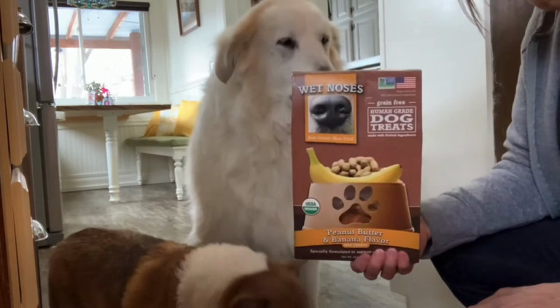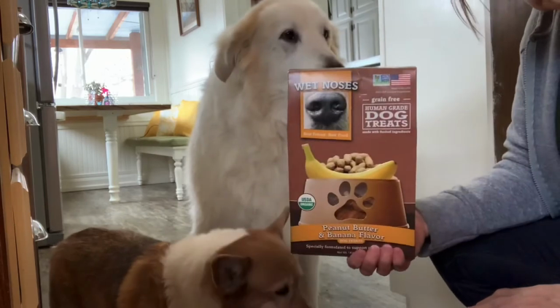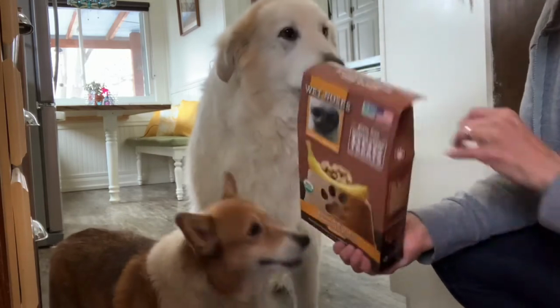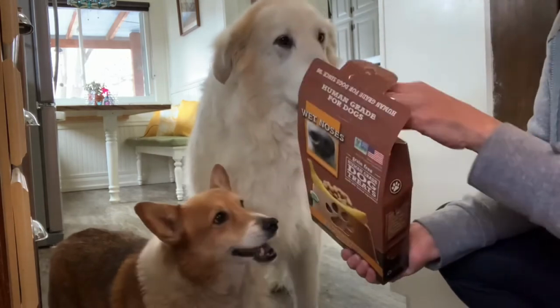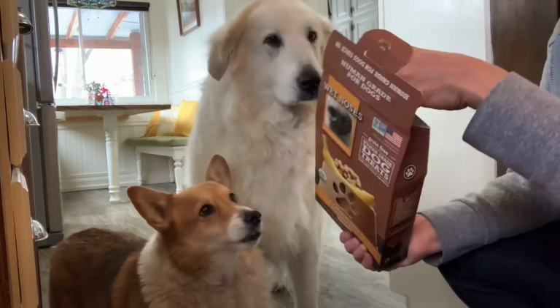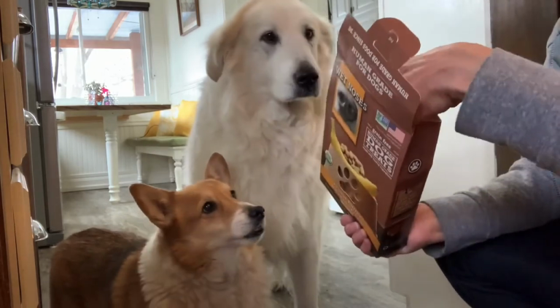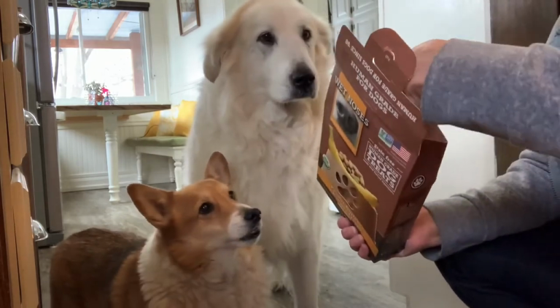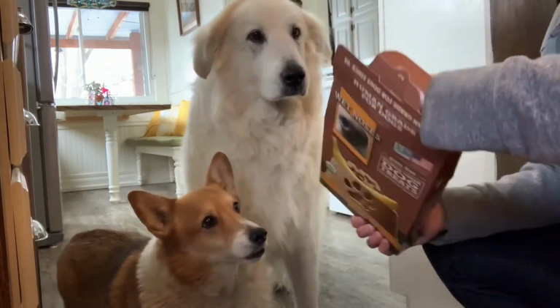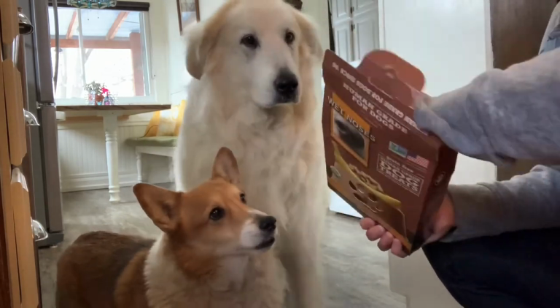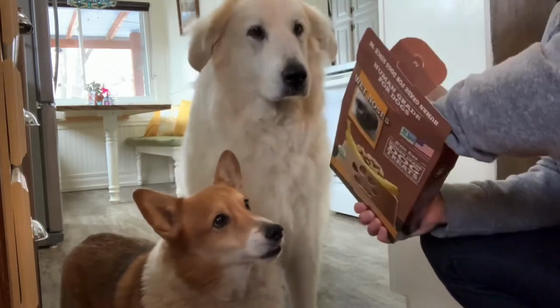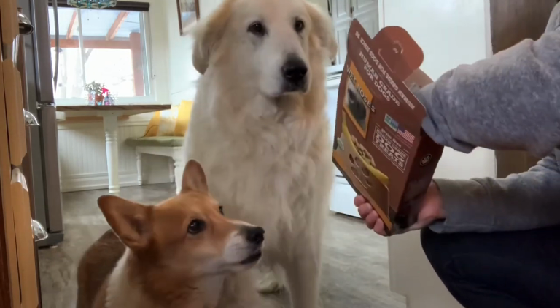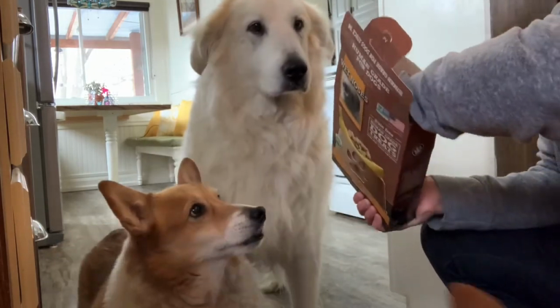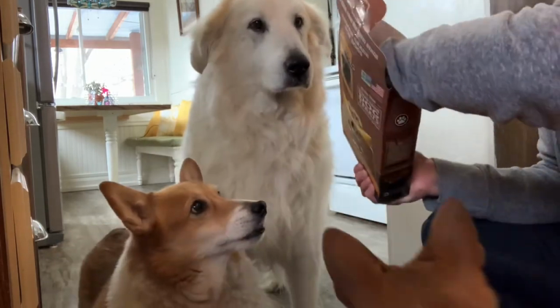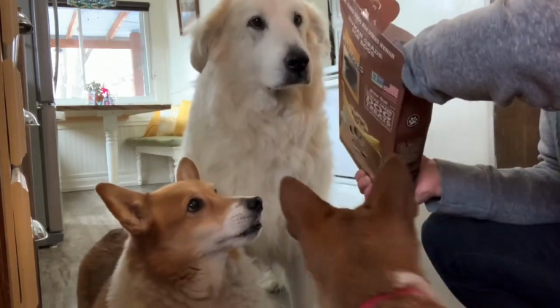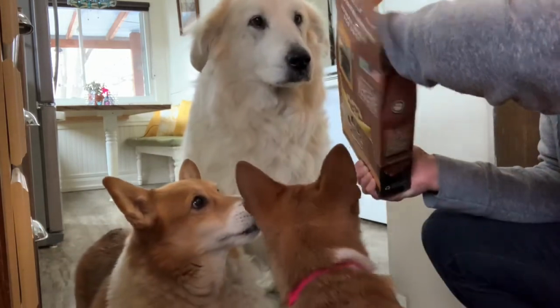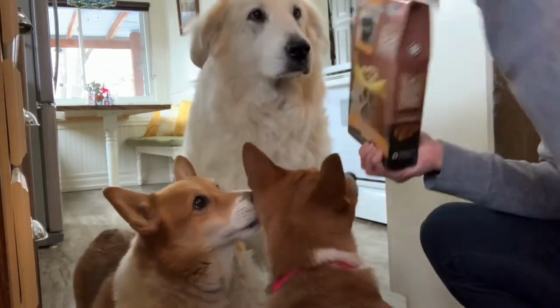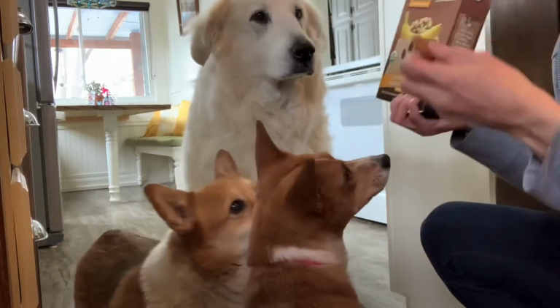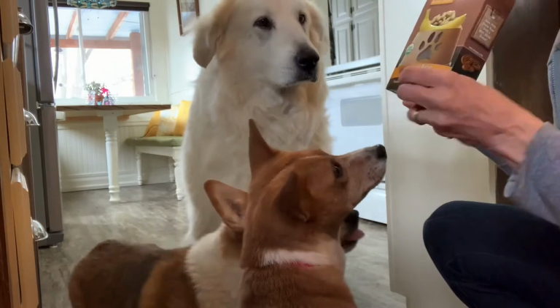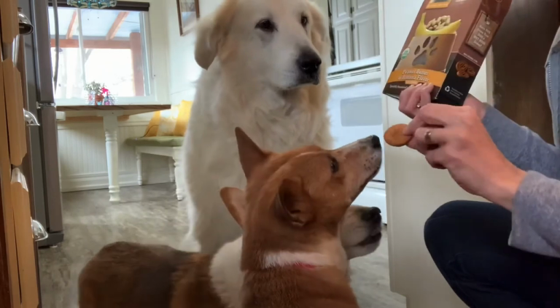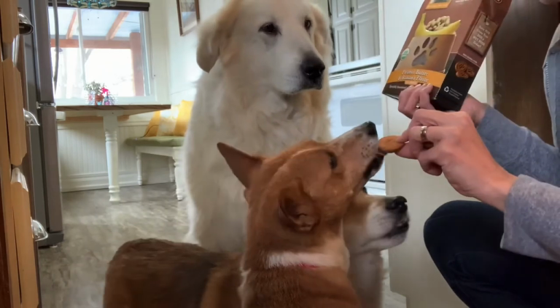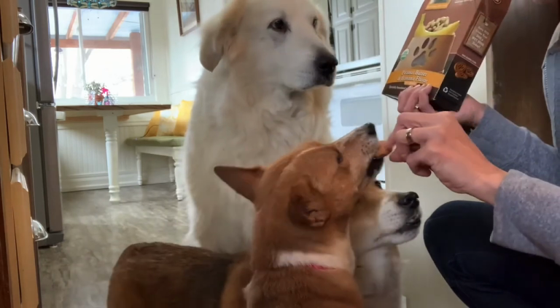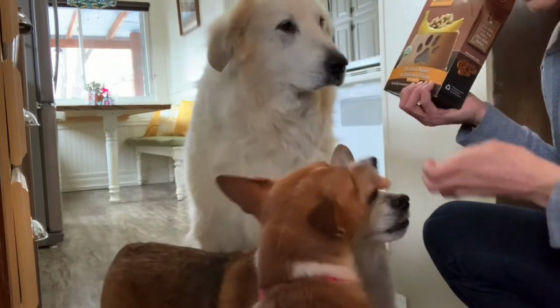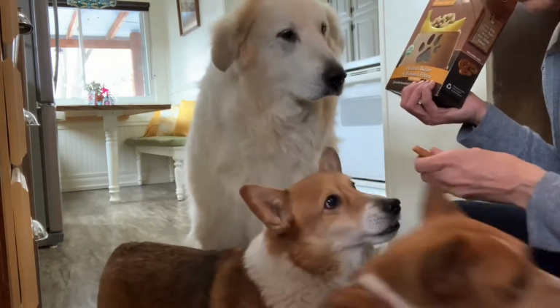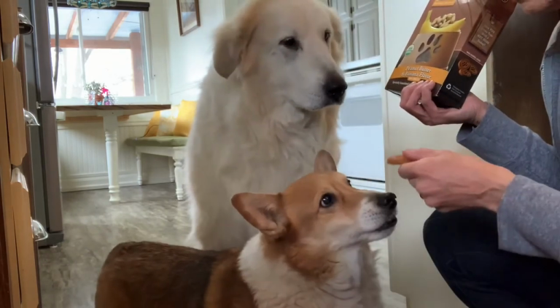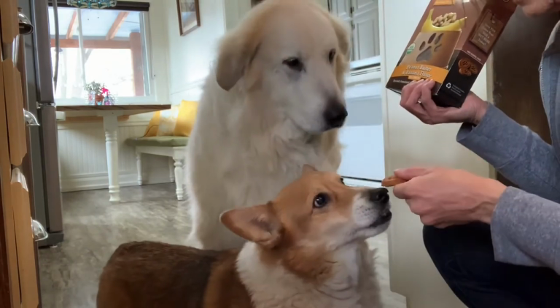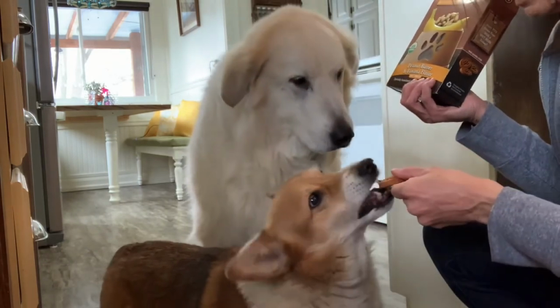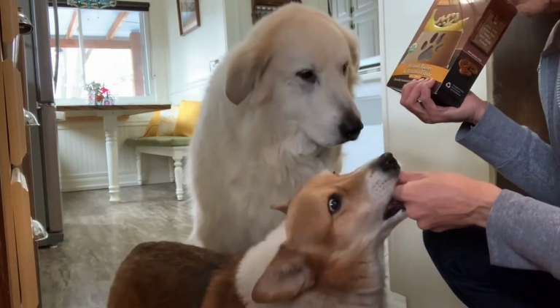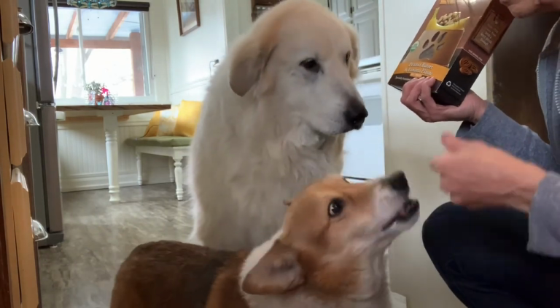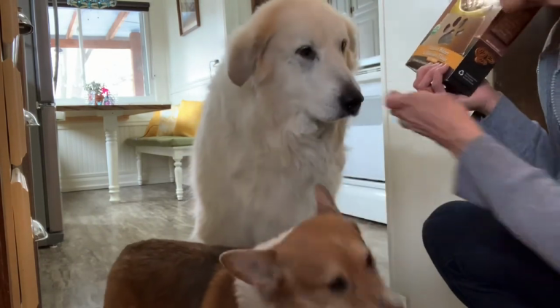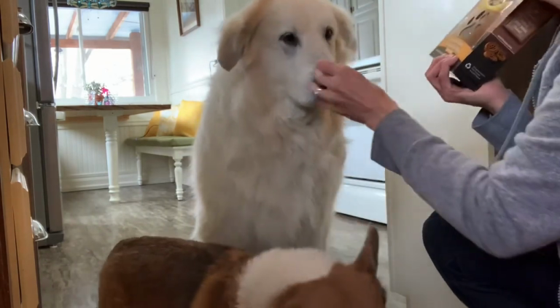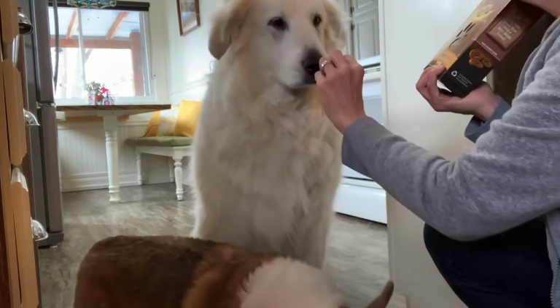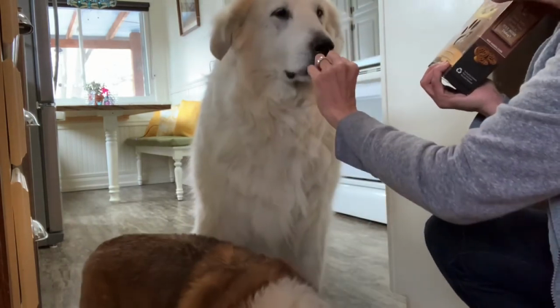I haven't seen these guys this crazy about a dog treat in a long time. Okay, but no more. That's enough. You guys have enough.